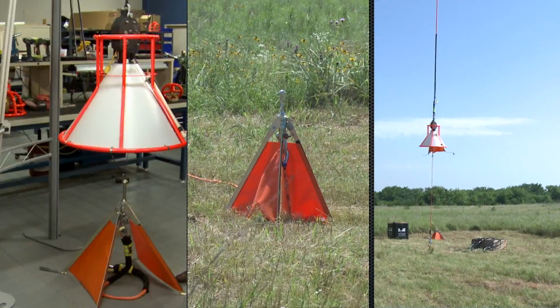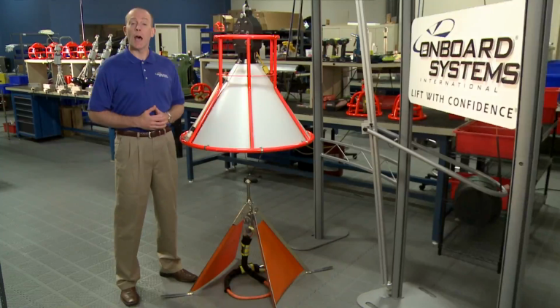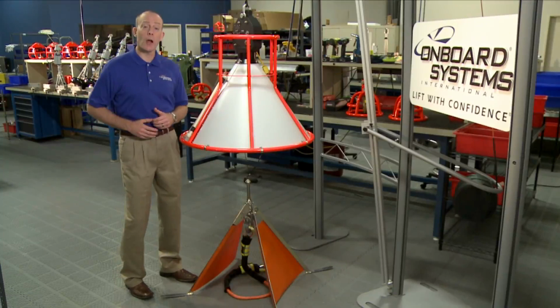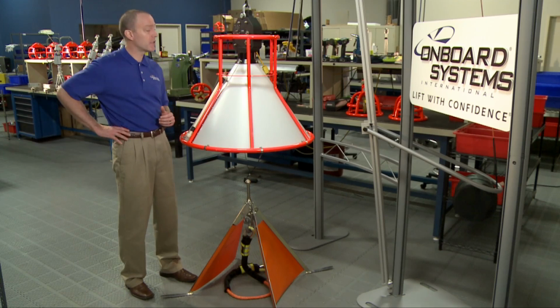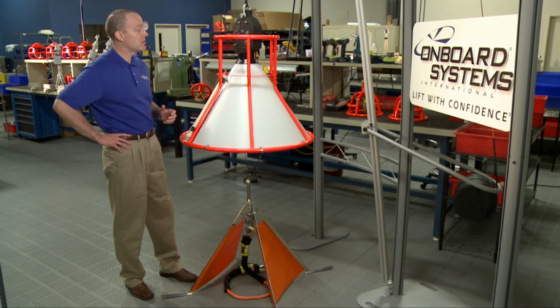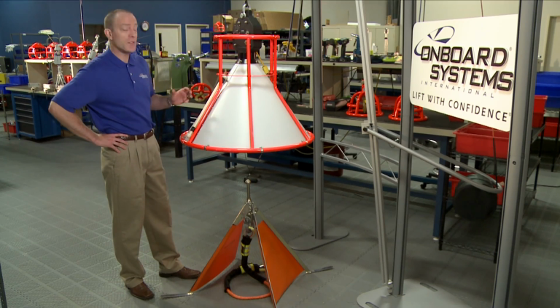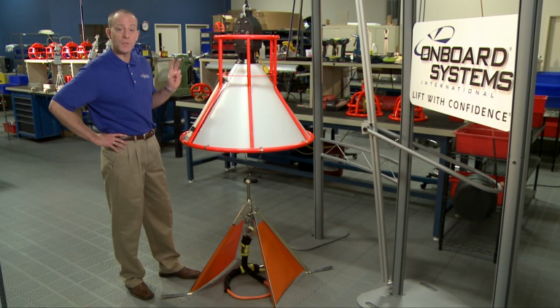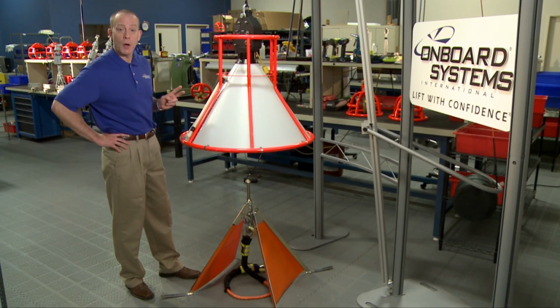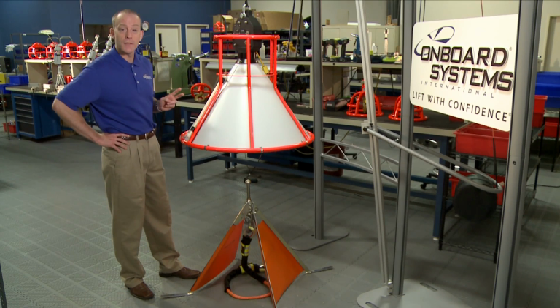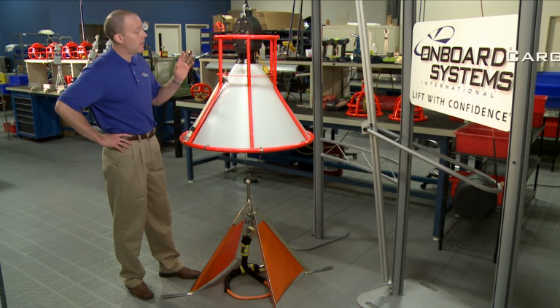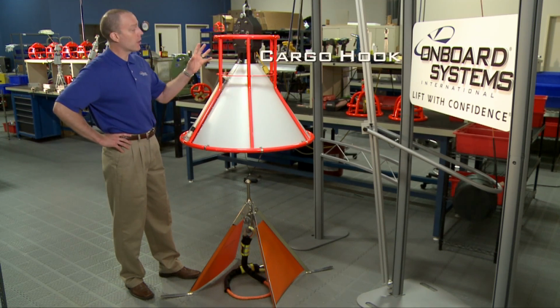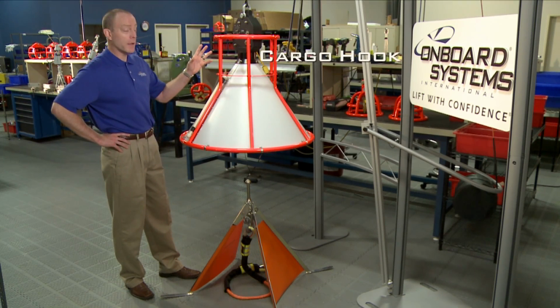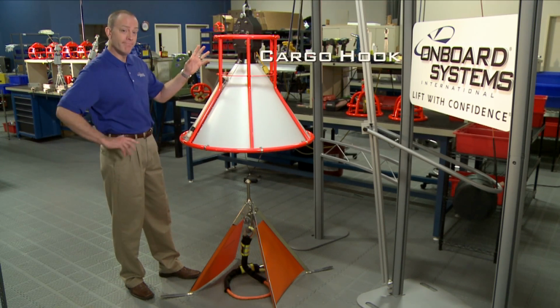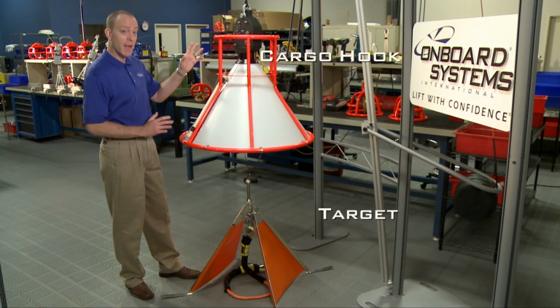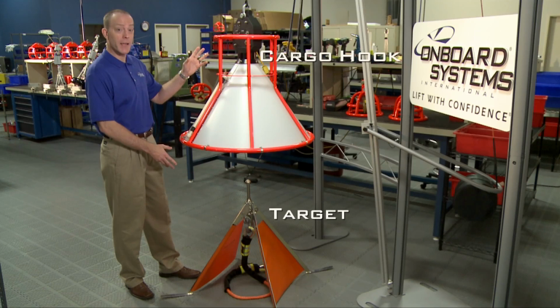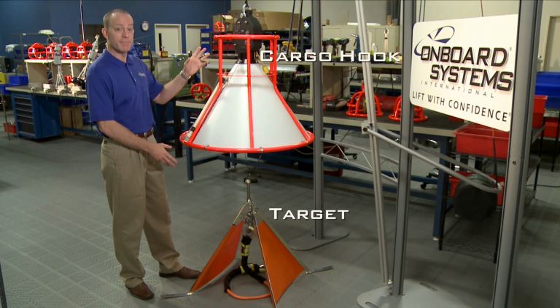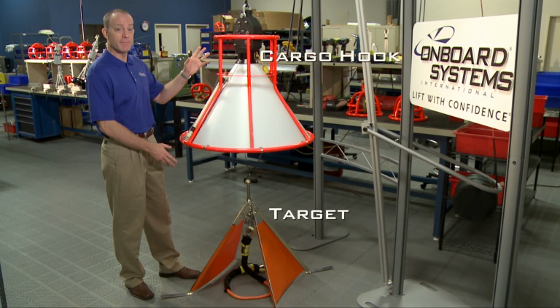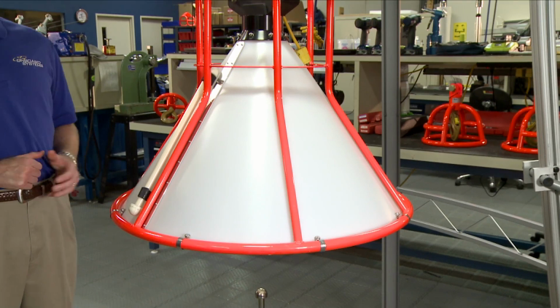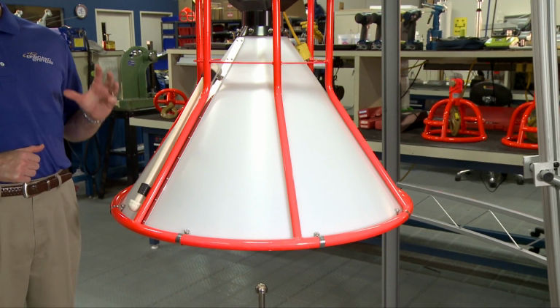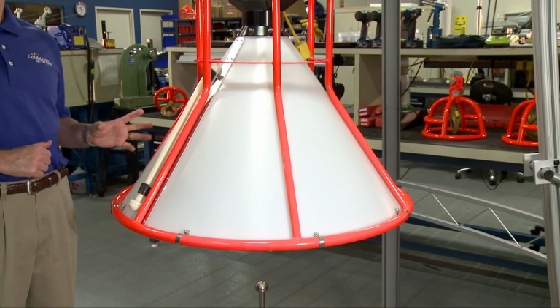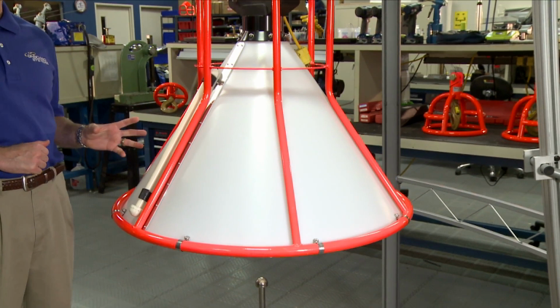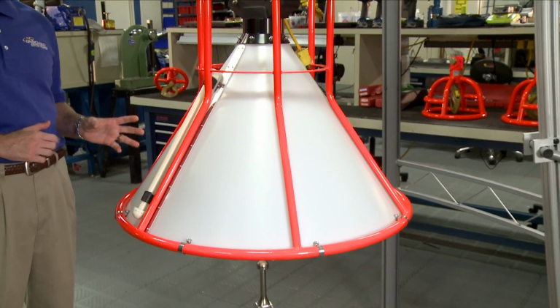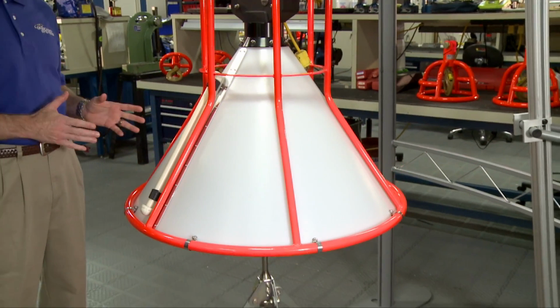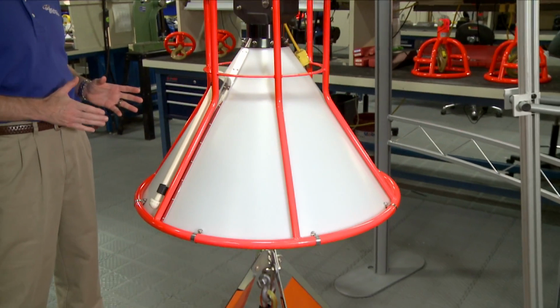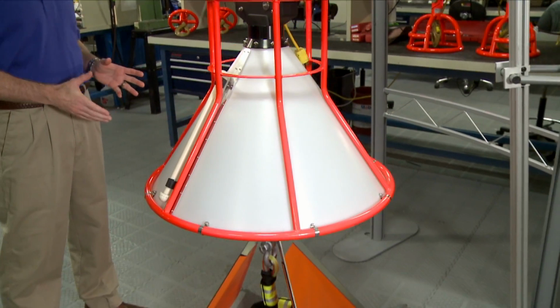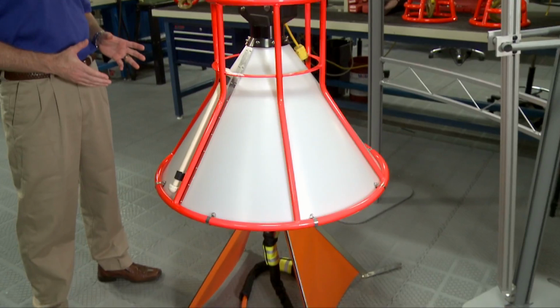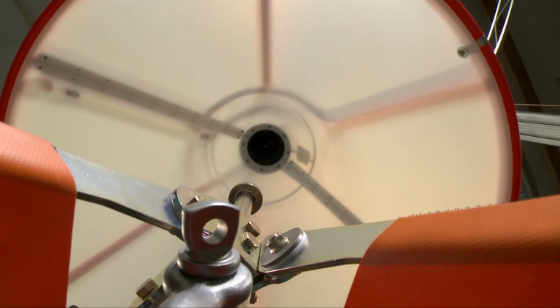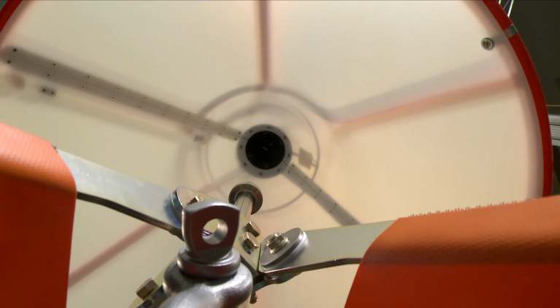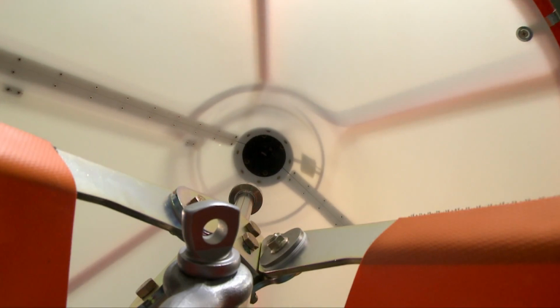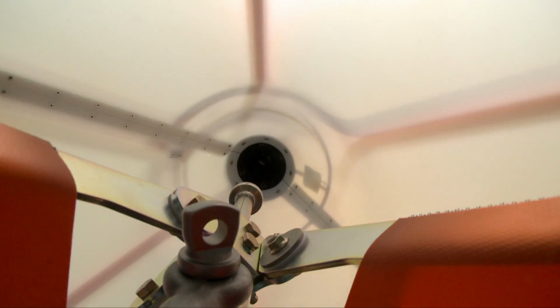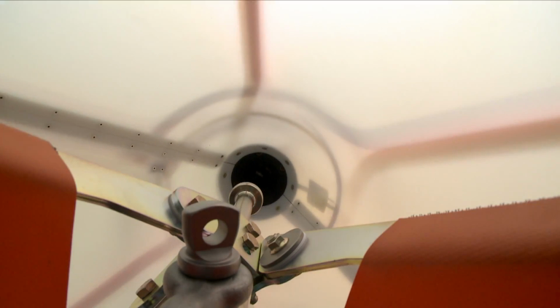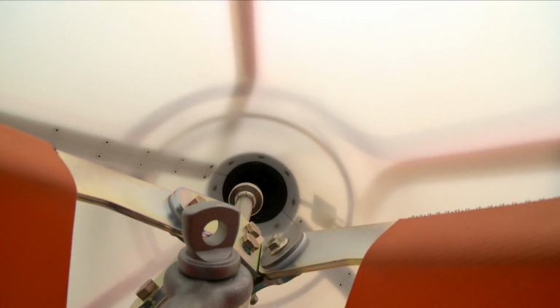The Autolock cargo hook system consists of two components: a cargo hook and a target. The cargo hook is surrounded by a protective cage and cone enclosure, which also helps guide the hook down onto the target.